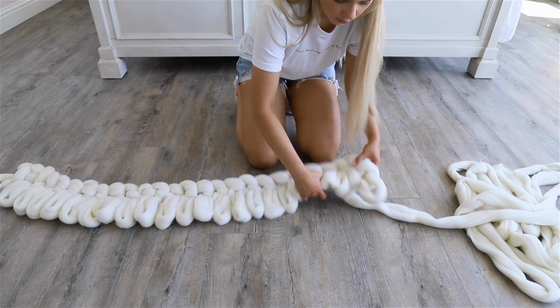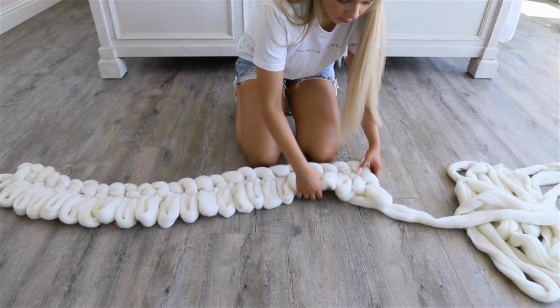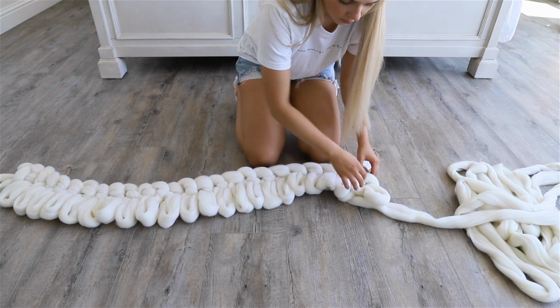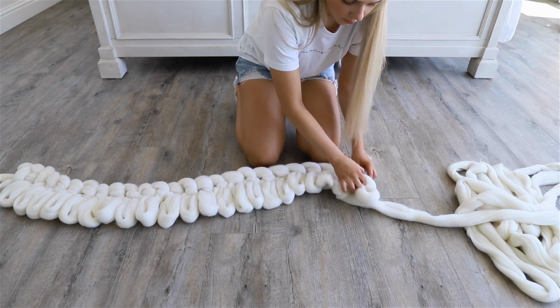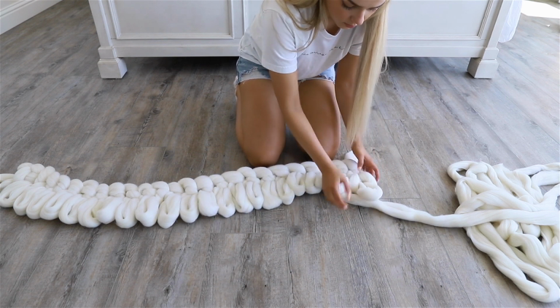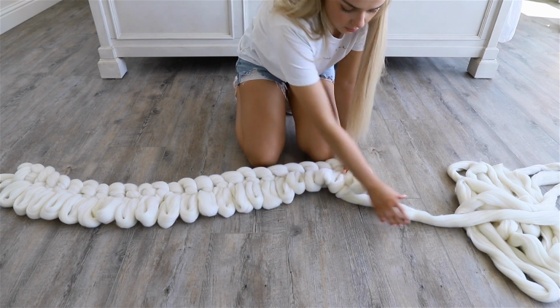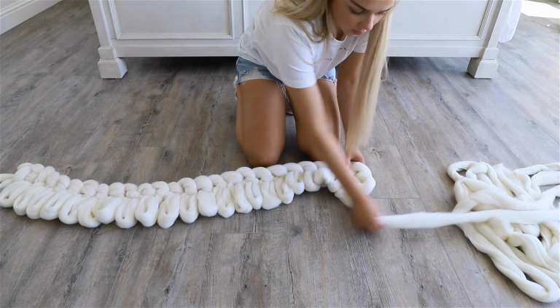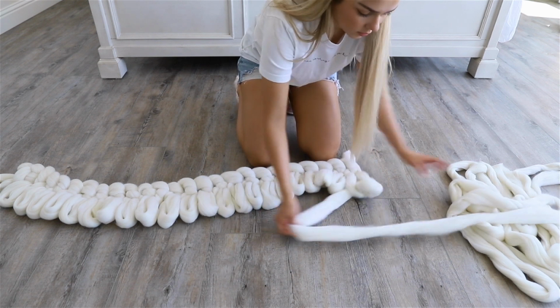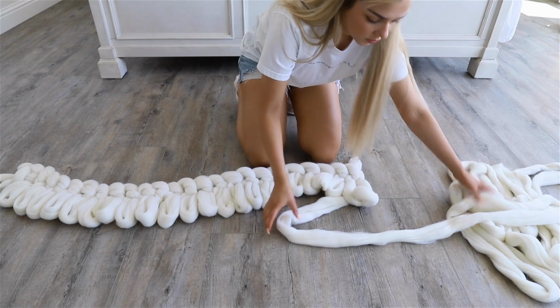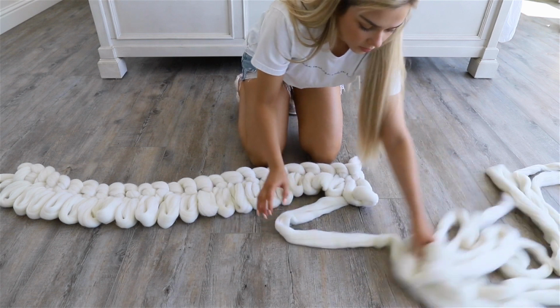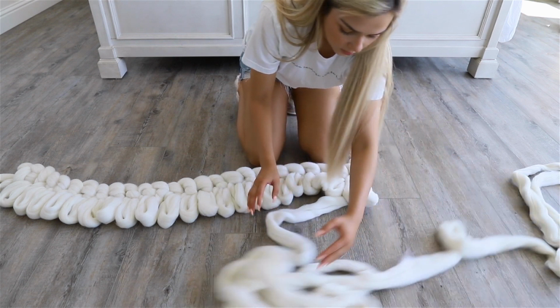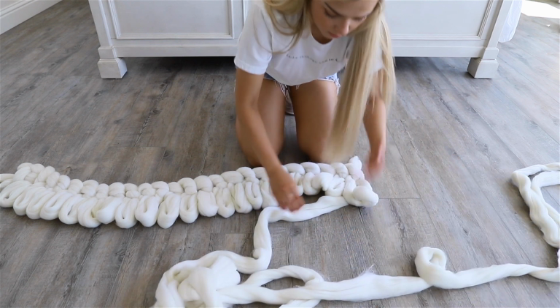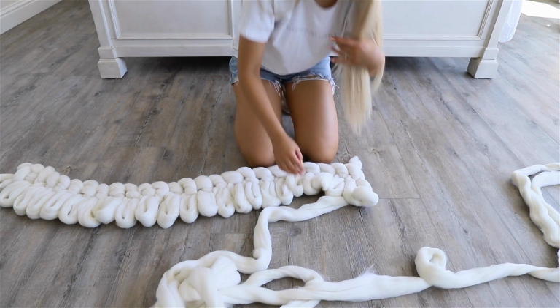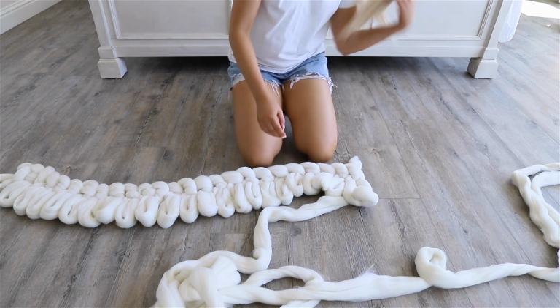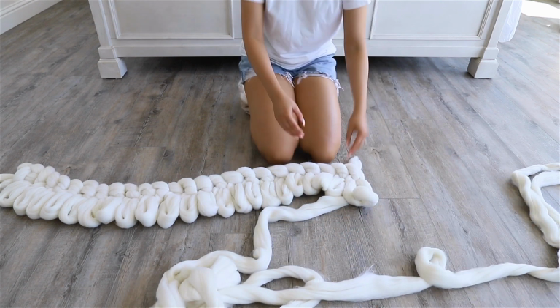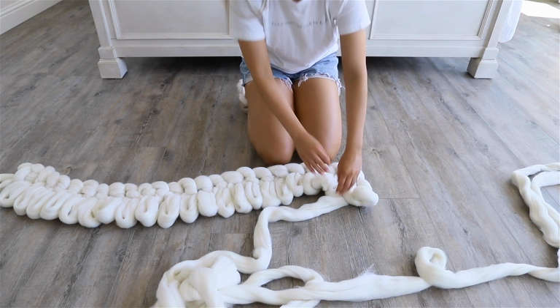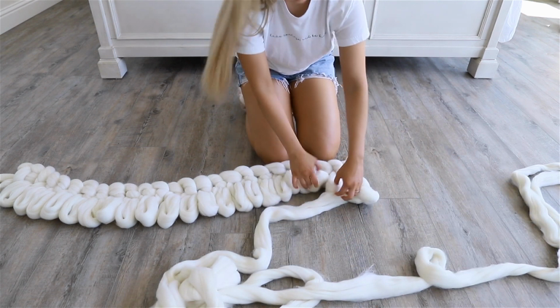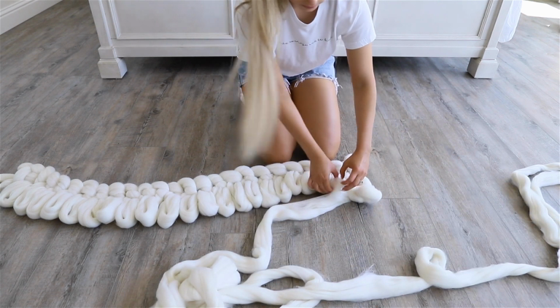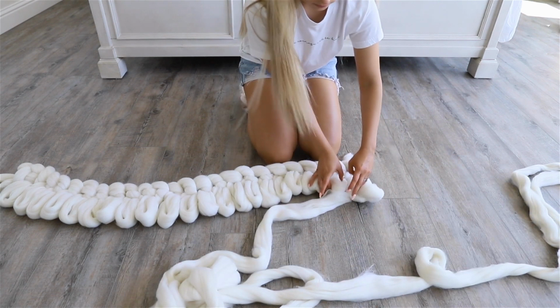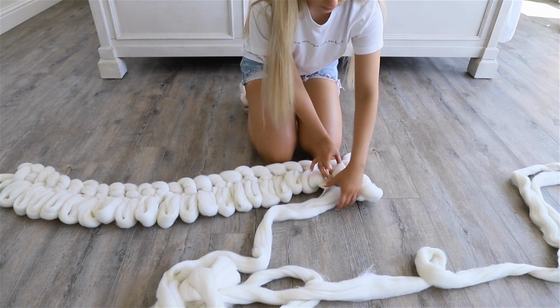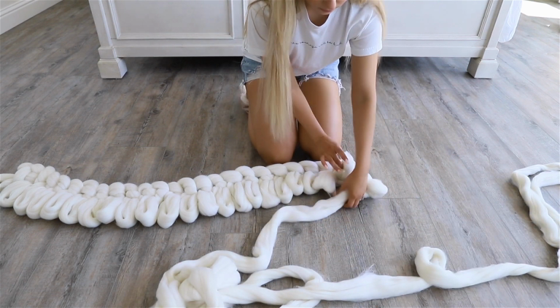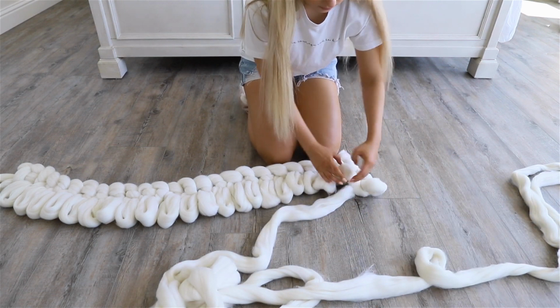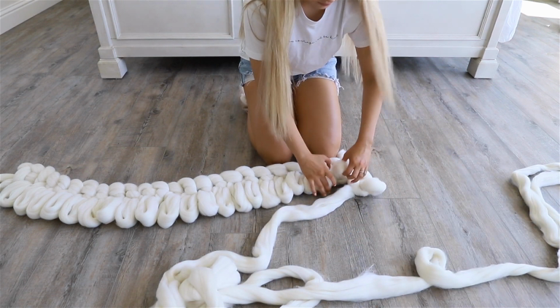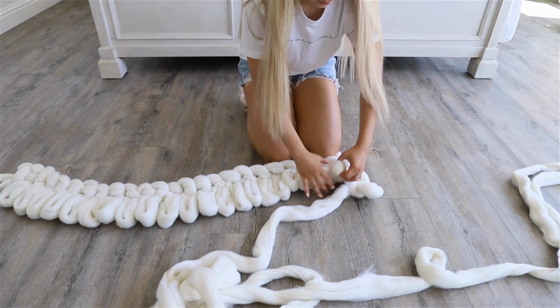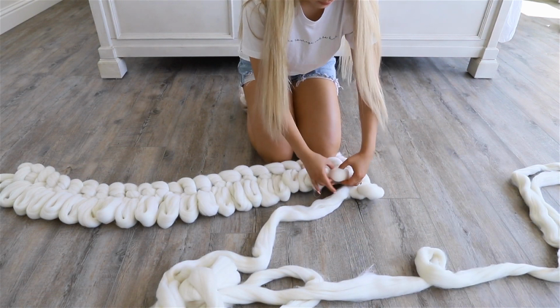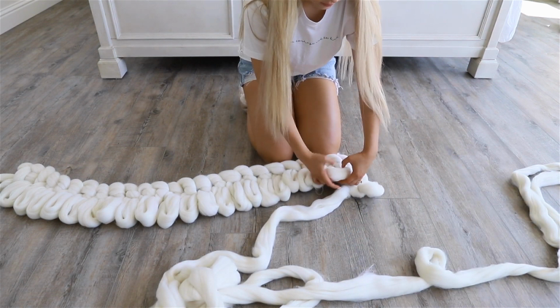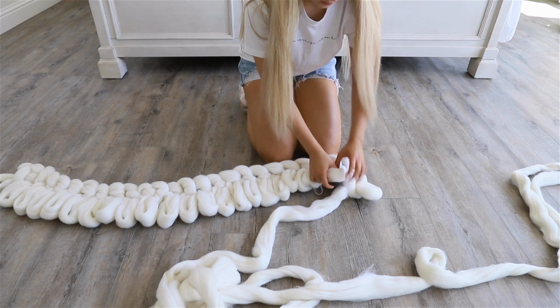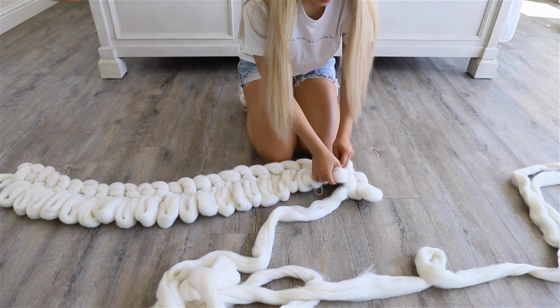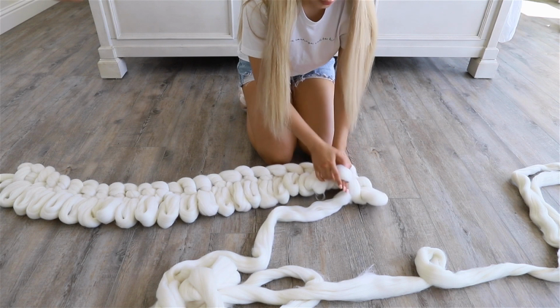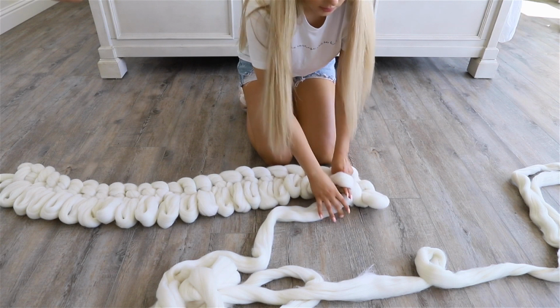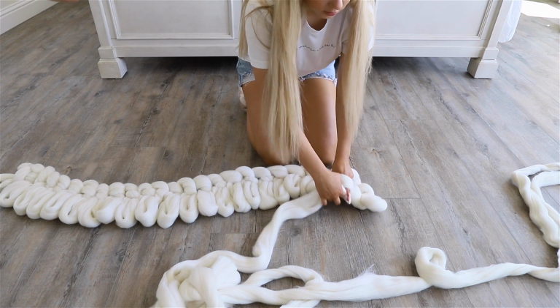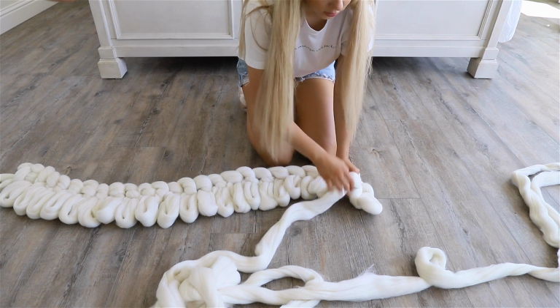One thing I like to do is make sure that I don't miss any loops as I complete each row, because if you do, you will have to unravel your entire blanket and risk damaging the wool.